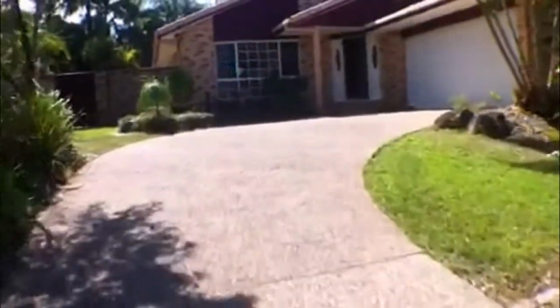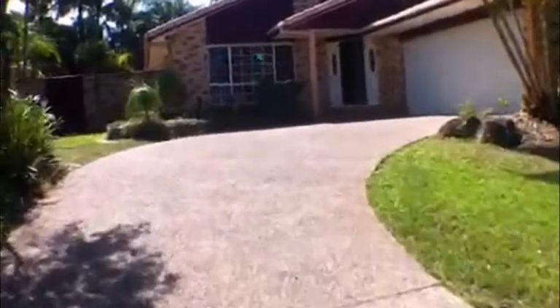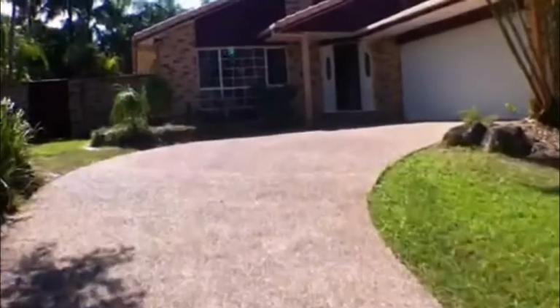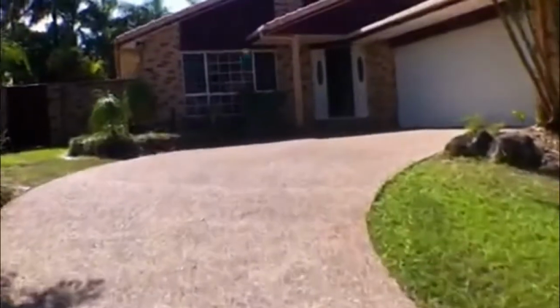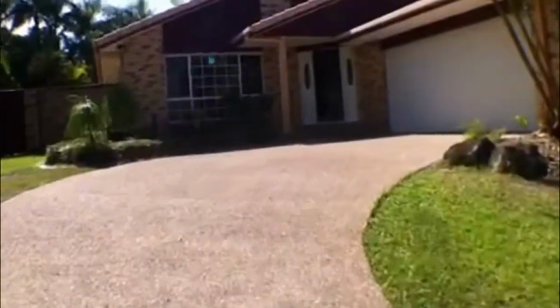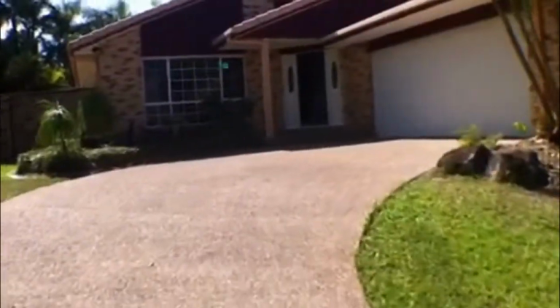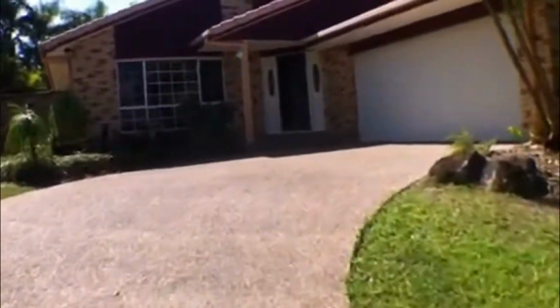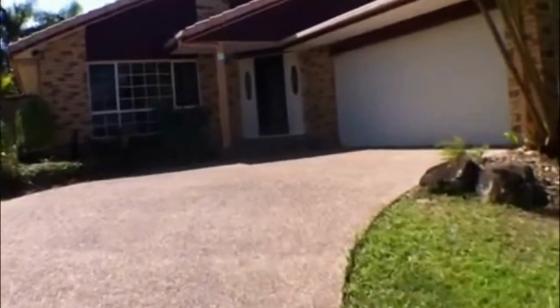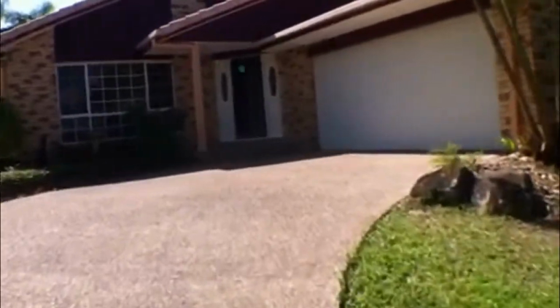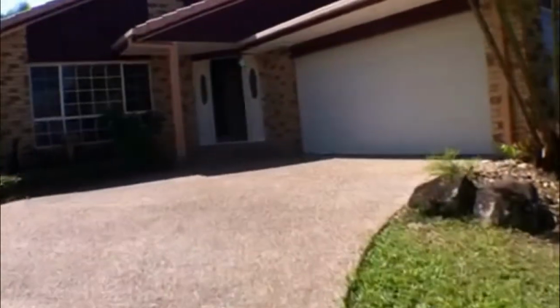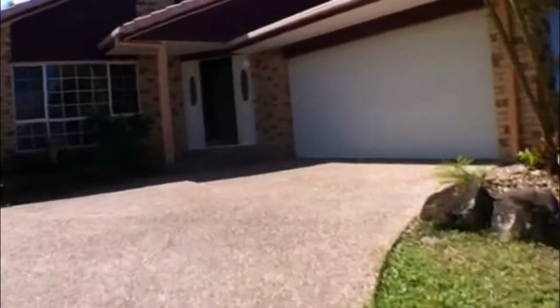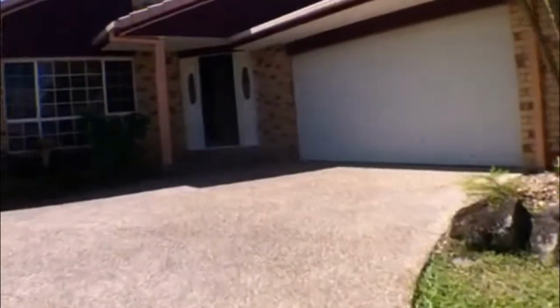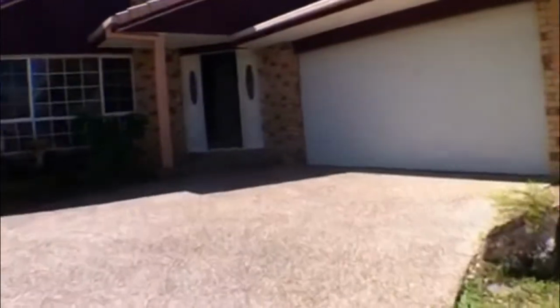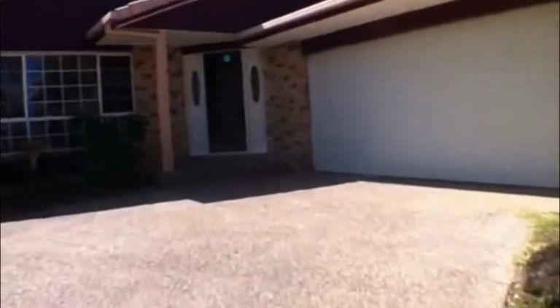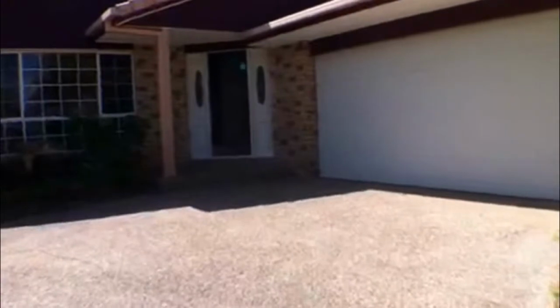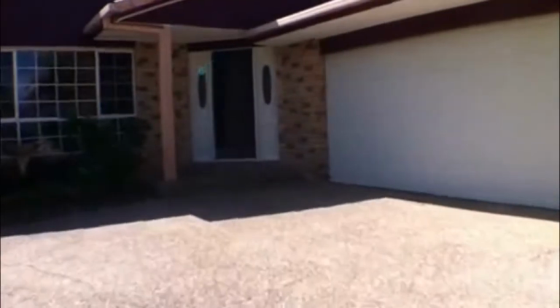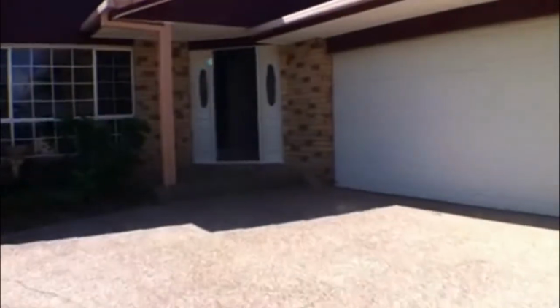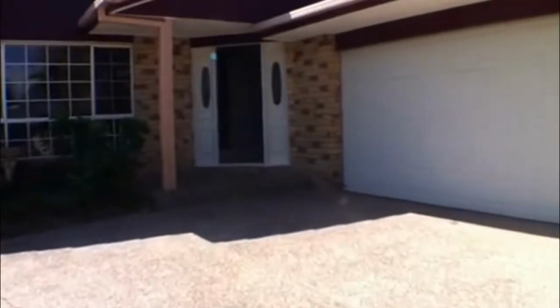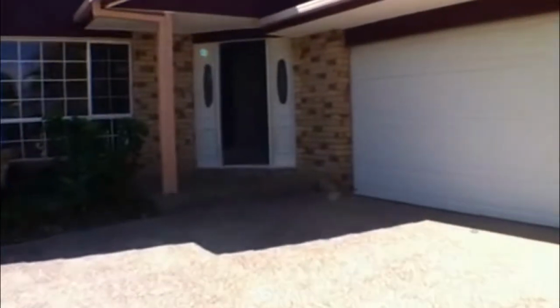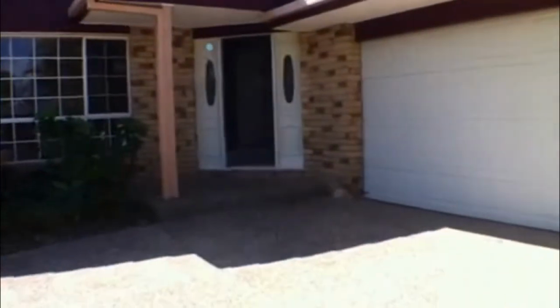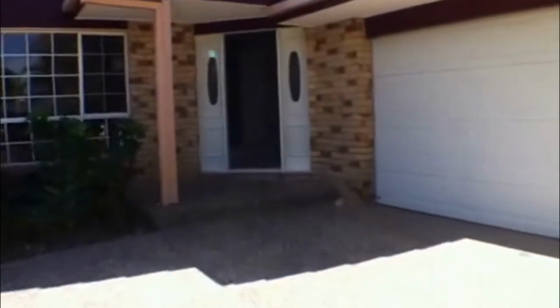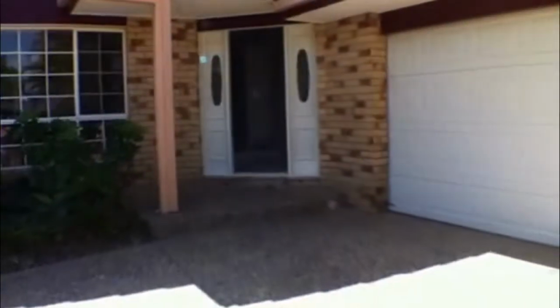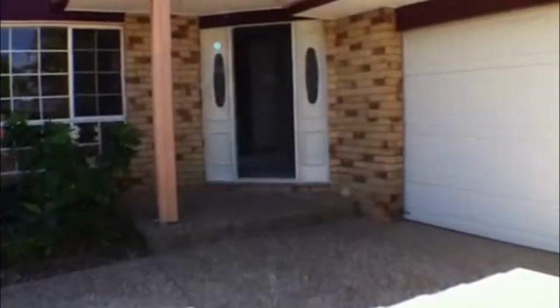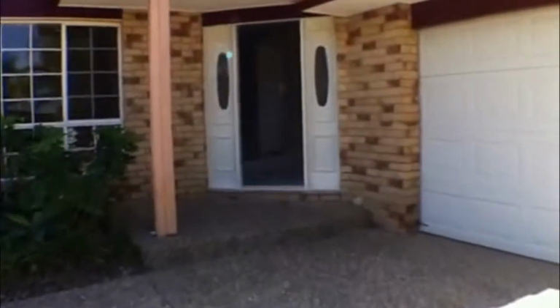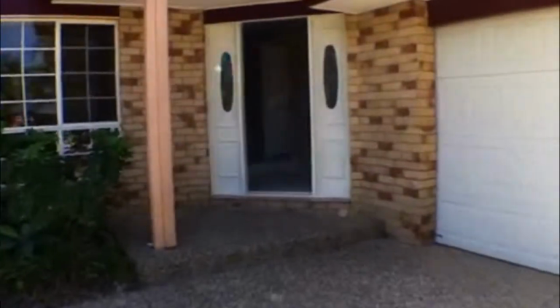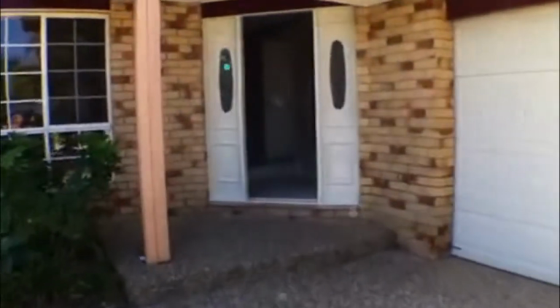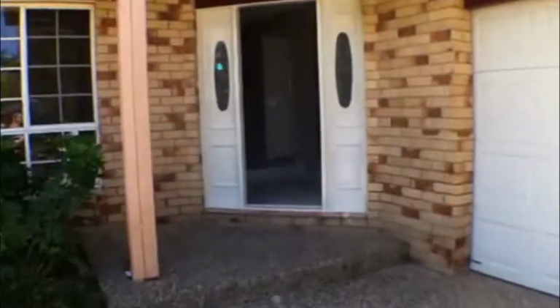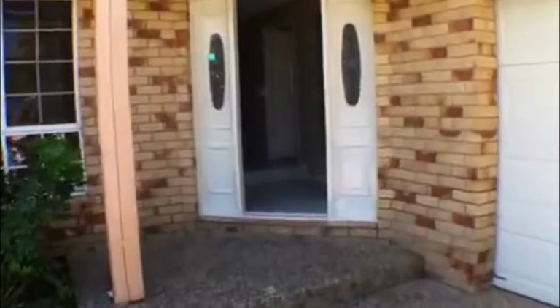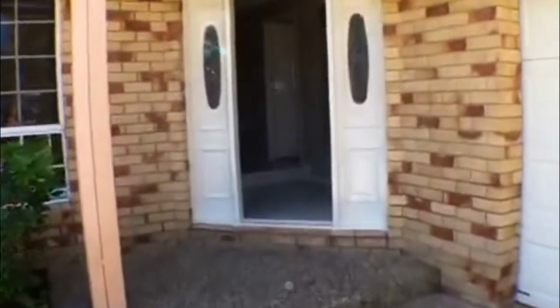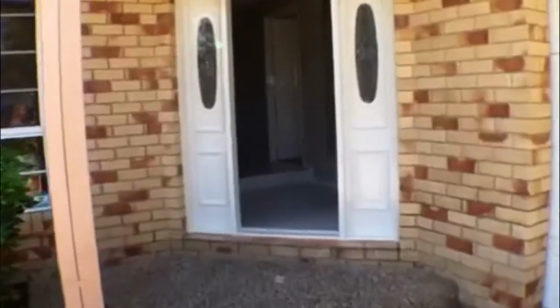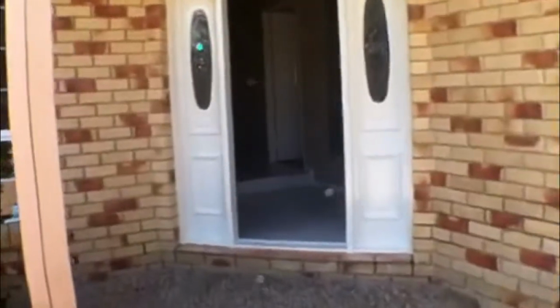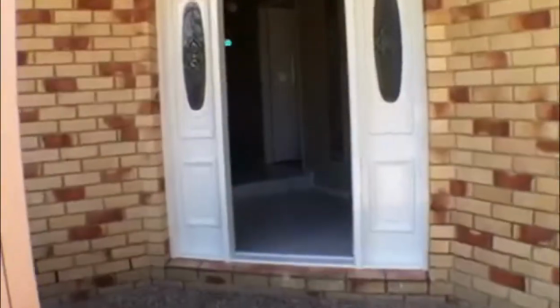Walking up to this home you've got the double auto garage here on the right. It is a four bedroom home with two bathrooms and two living areas. You've got ceiling fans and air conditioning.